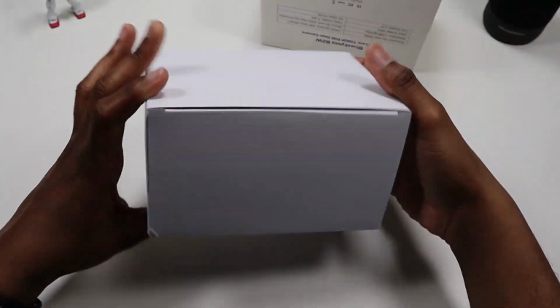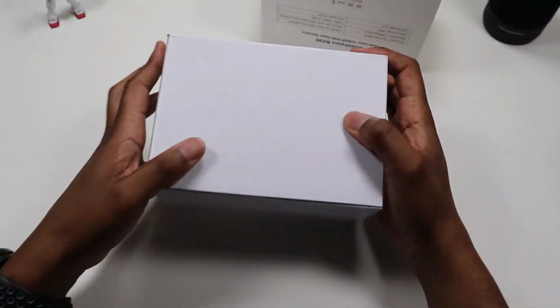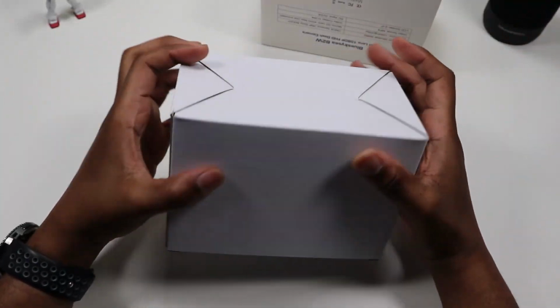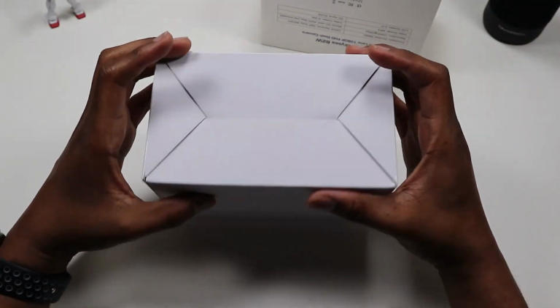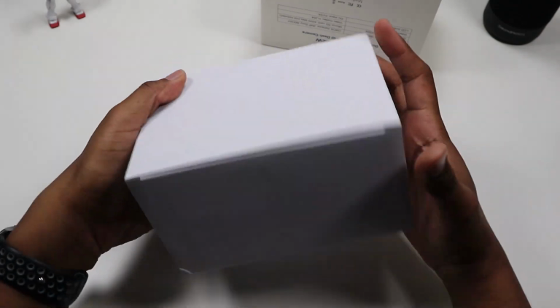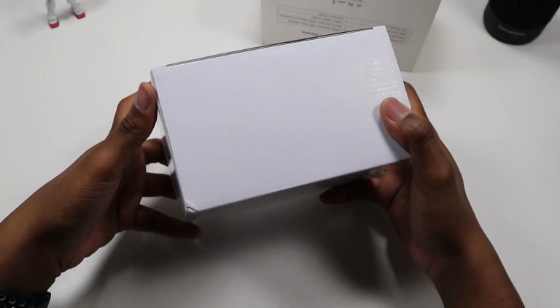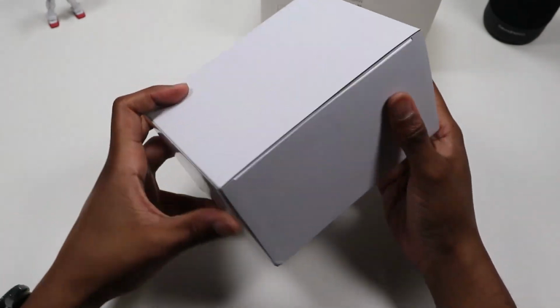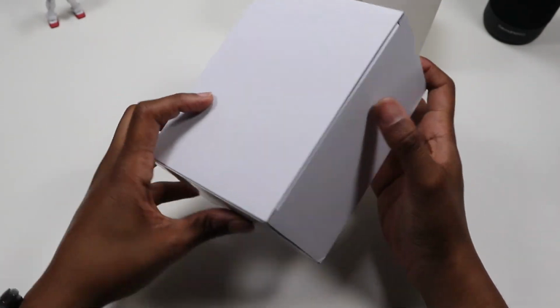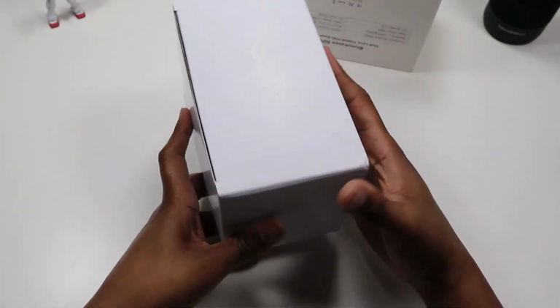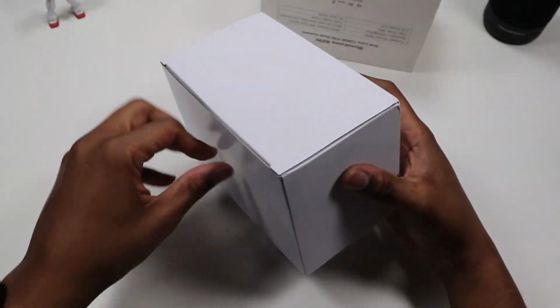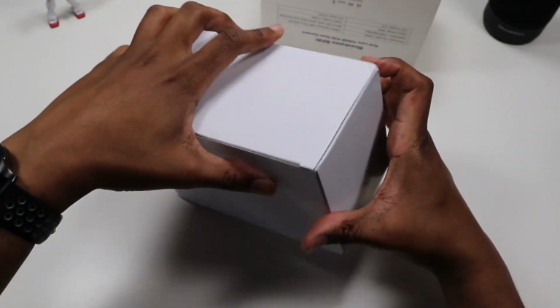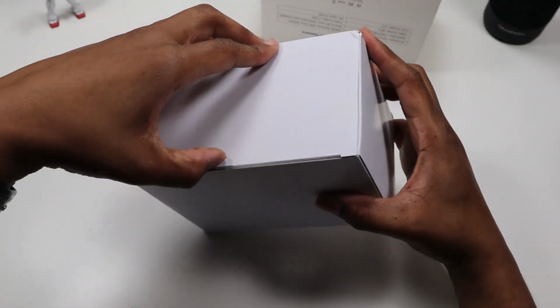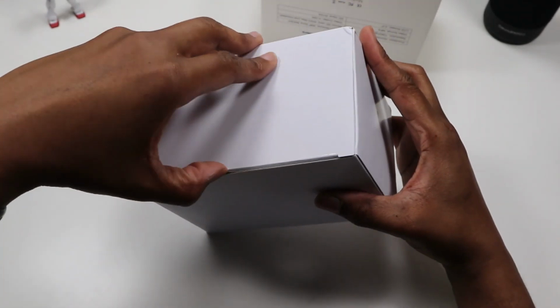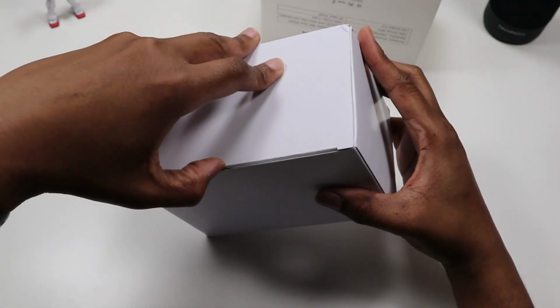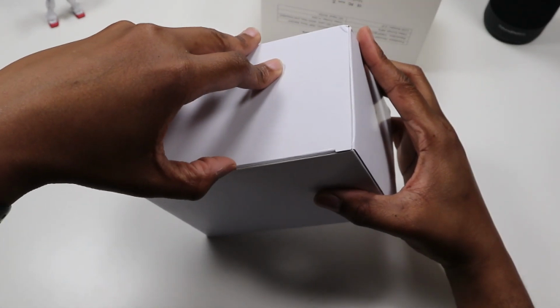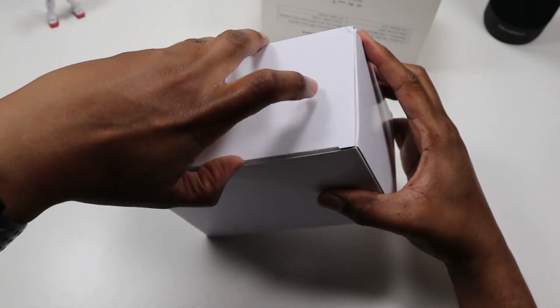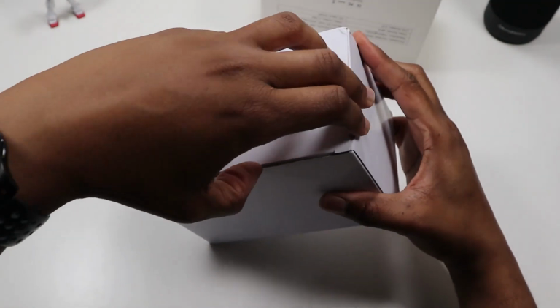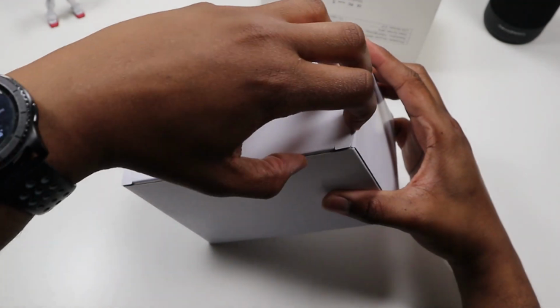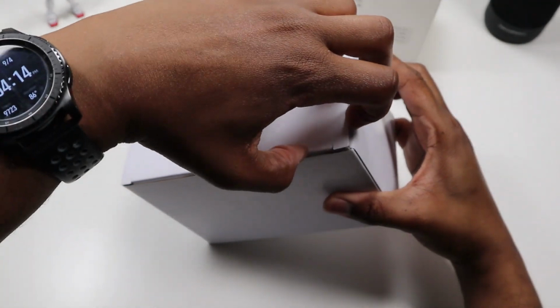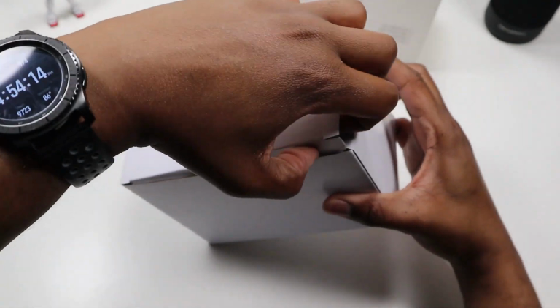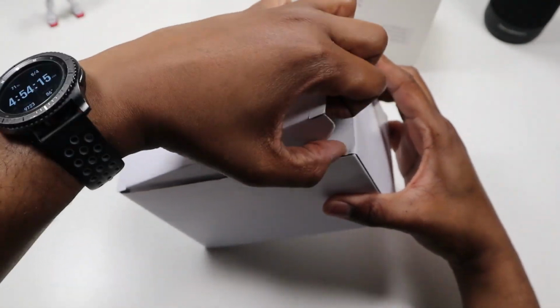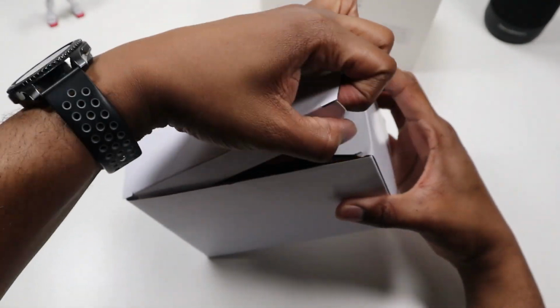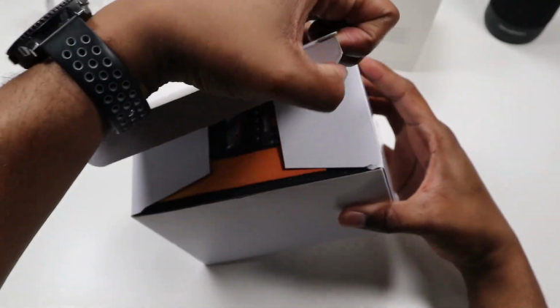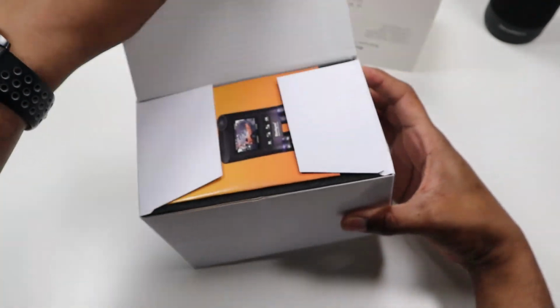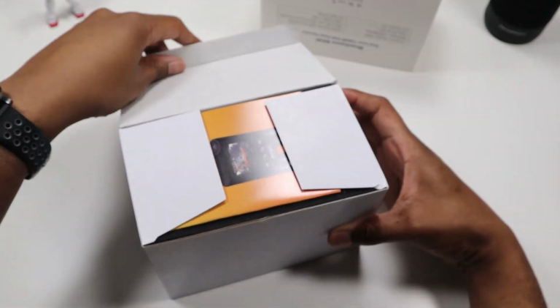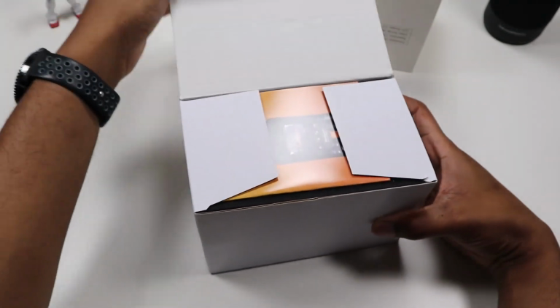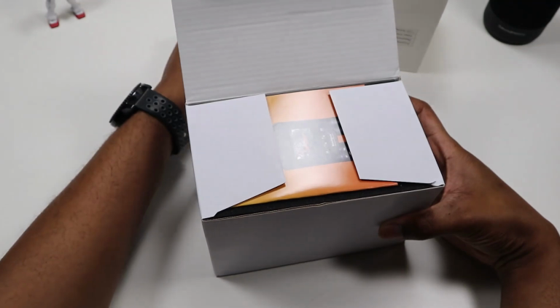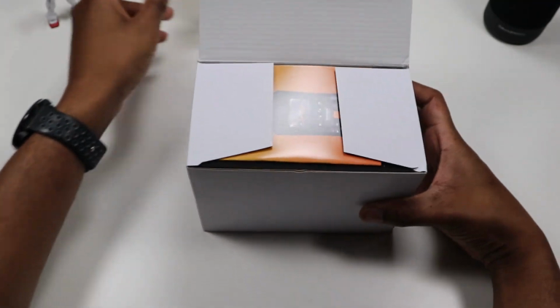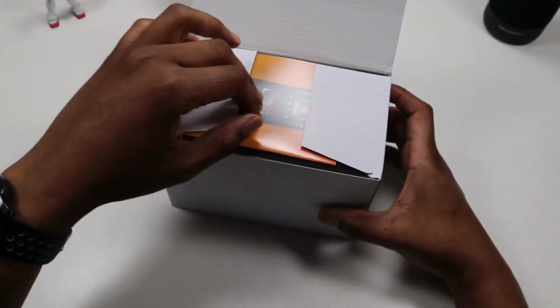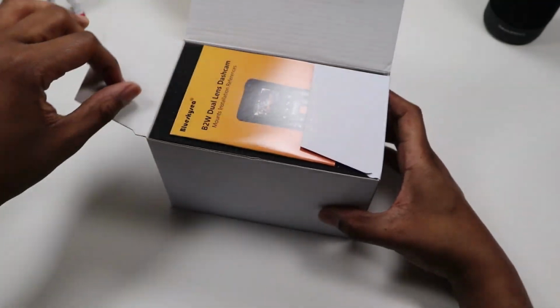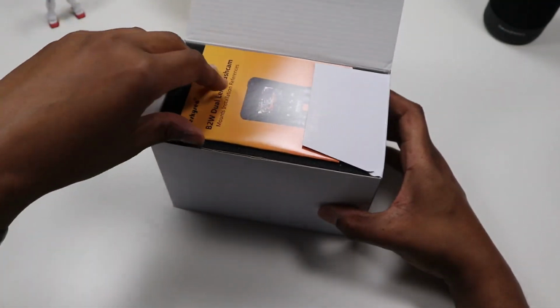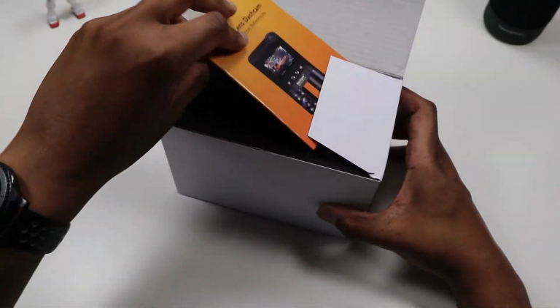The struggle is real. Presentation-wise, it's just a box. Some people complain about presentation, but I really don't mind as long as the packaging is sturdy so the product doesn't get damaged.